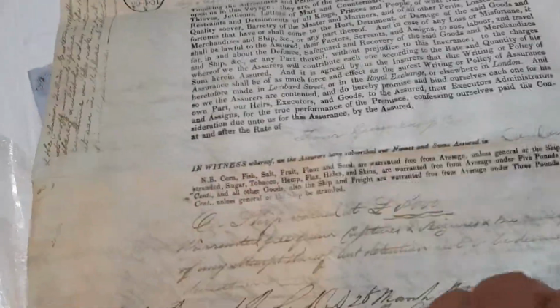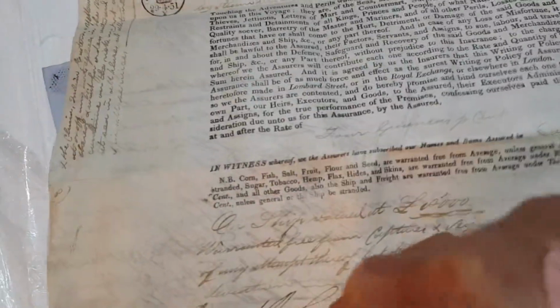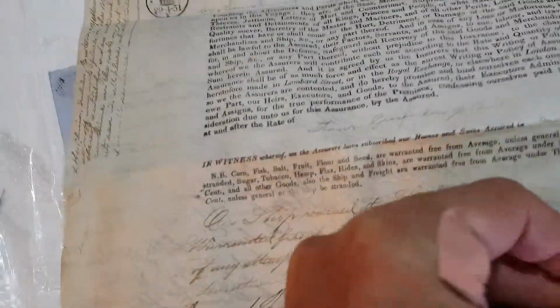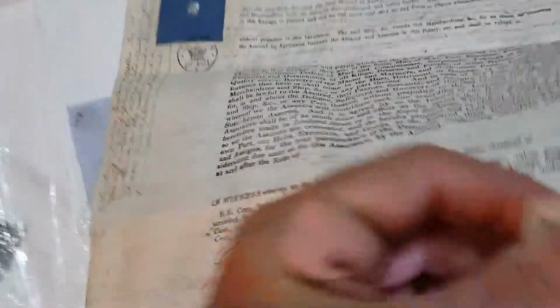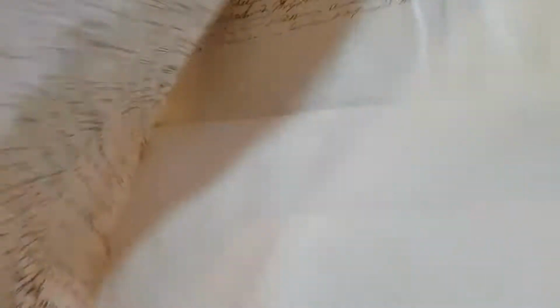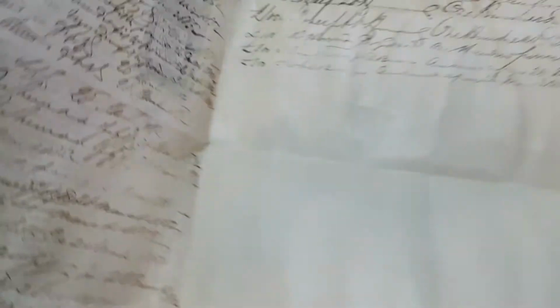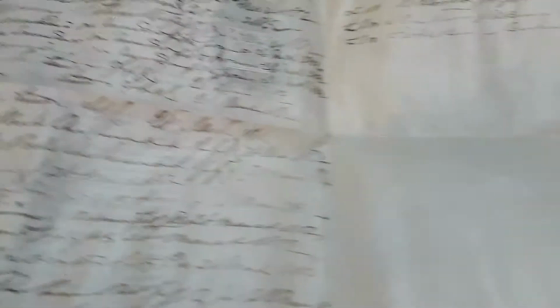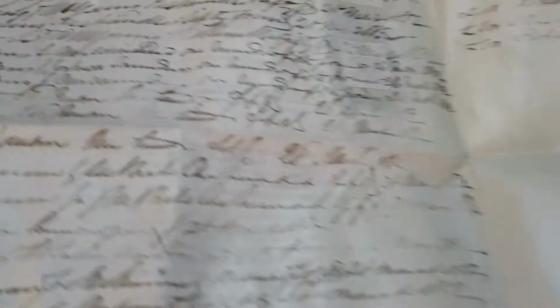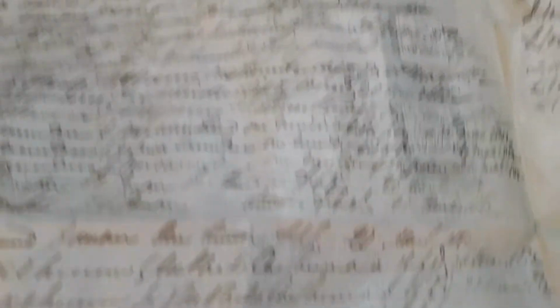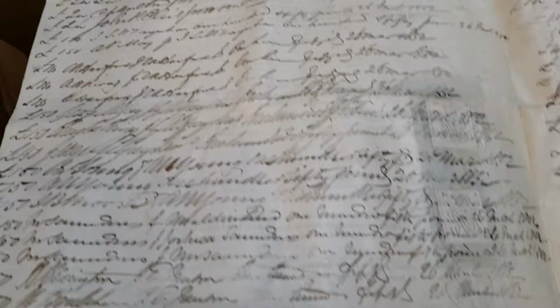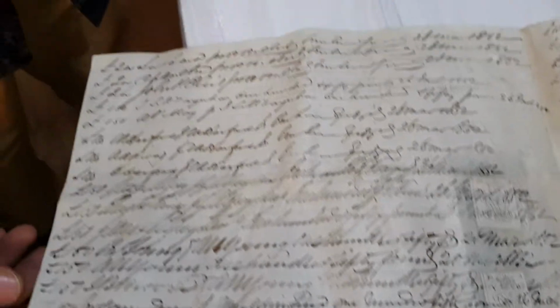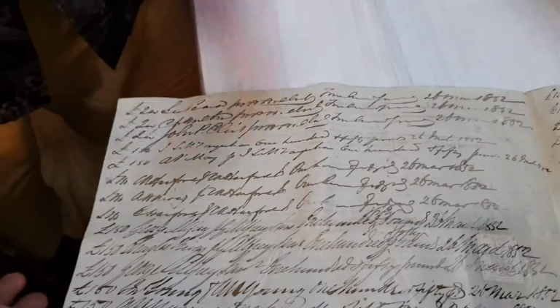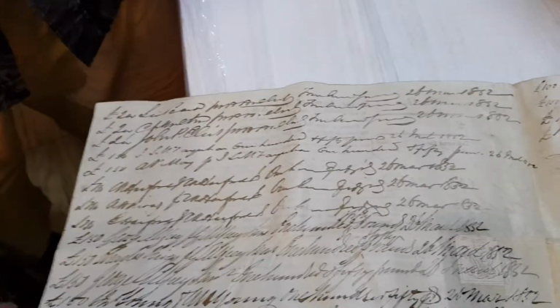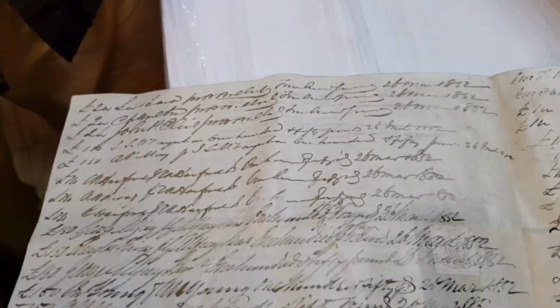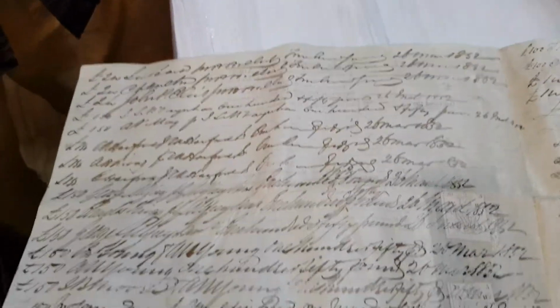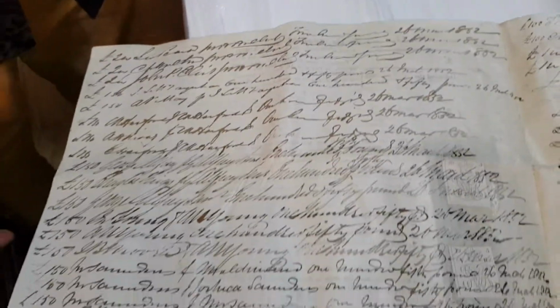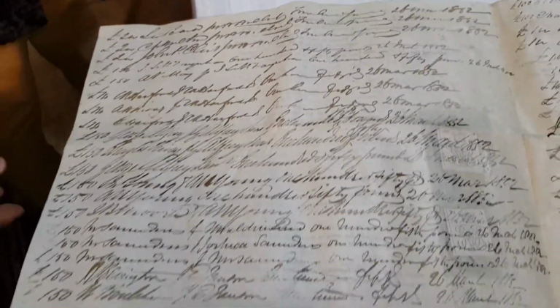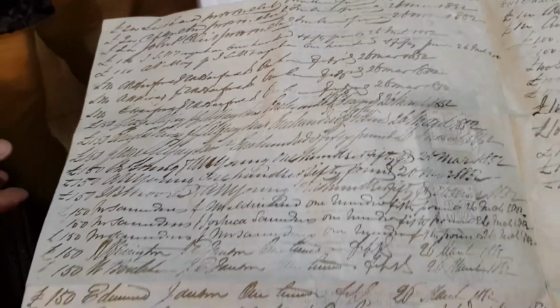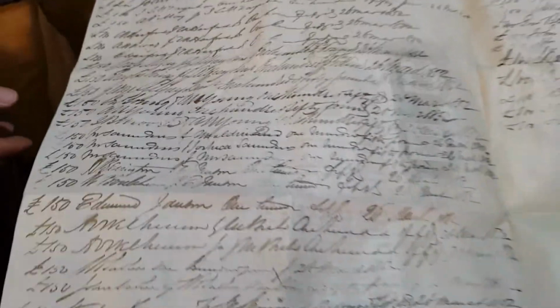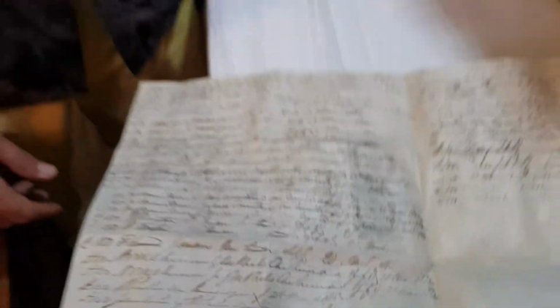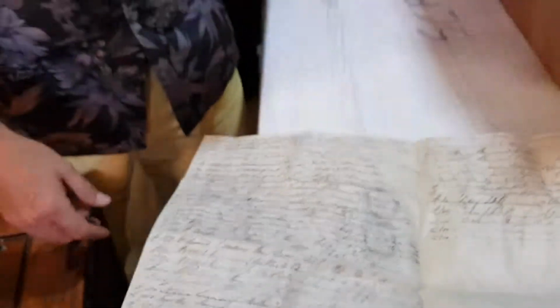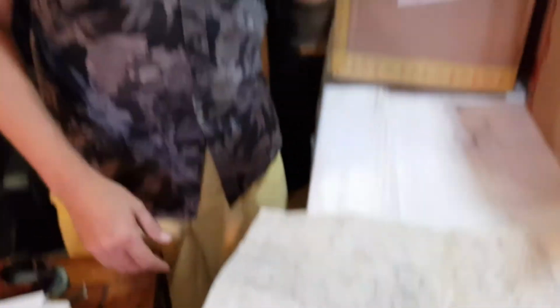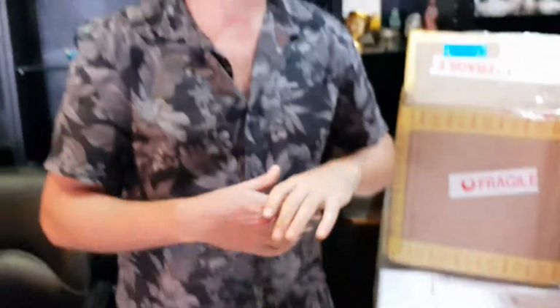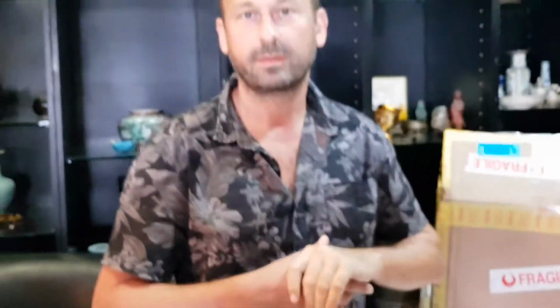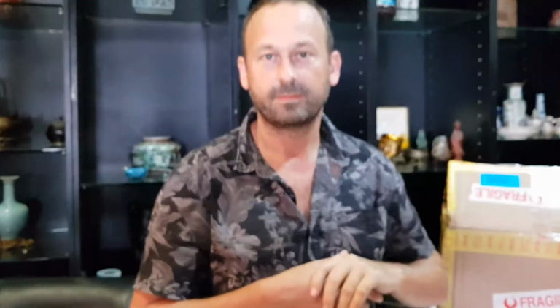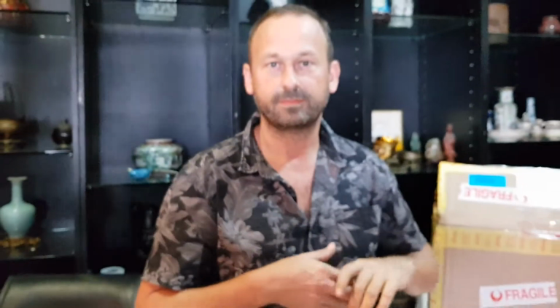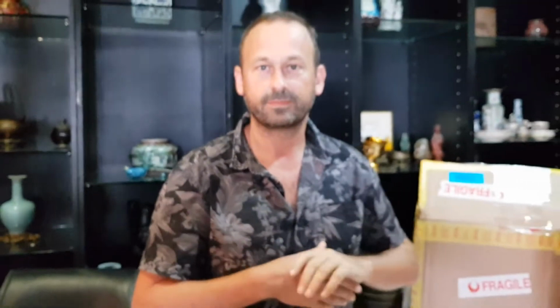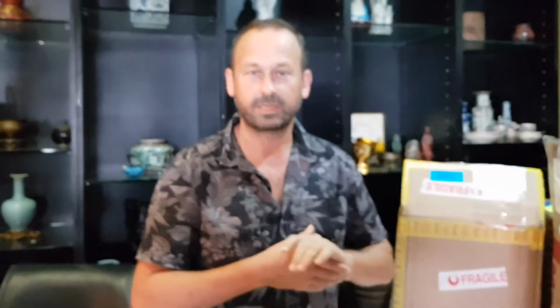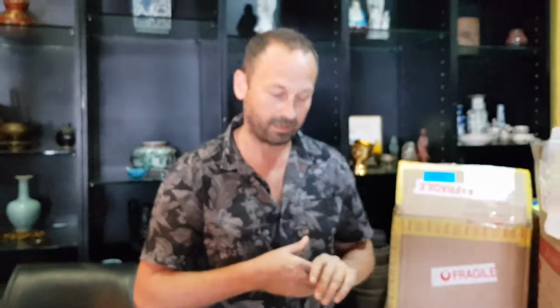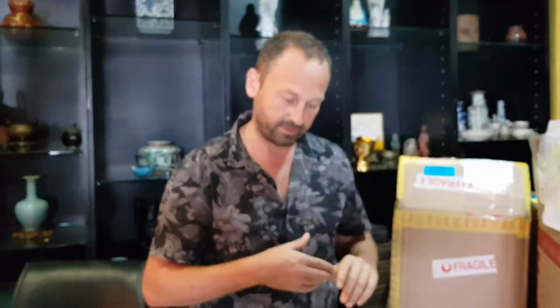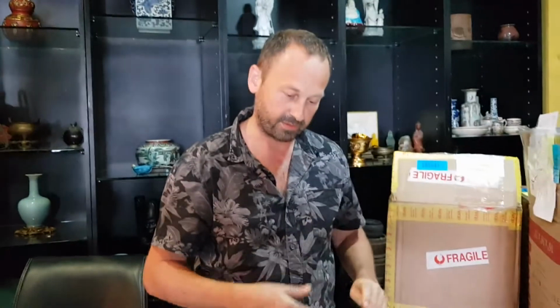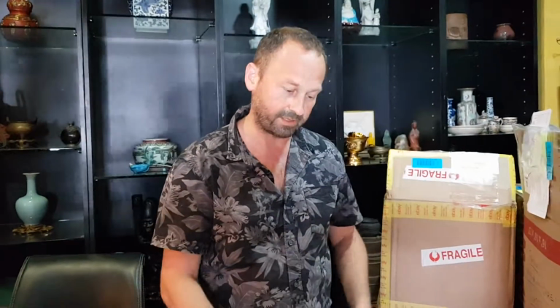It's come from a good source — impossible to fake. So where did you get this from? This came from Philadelphia, in the US, from a client over there that was selling it.